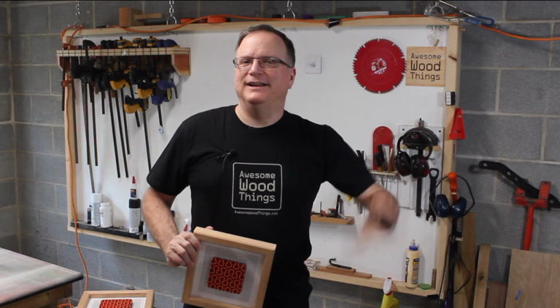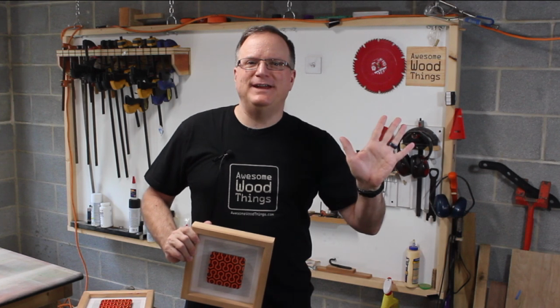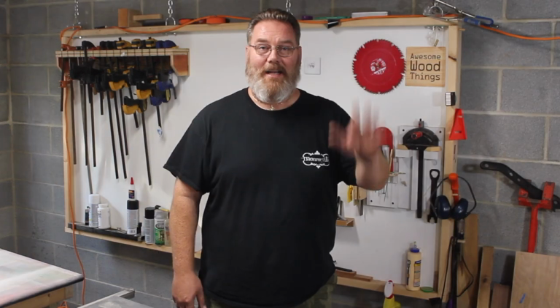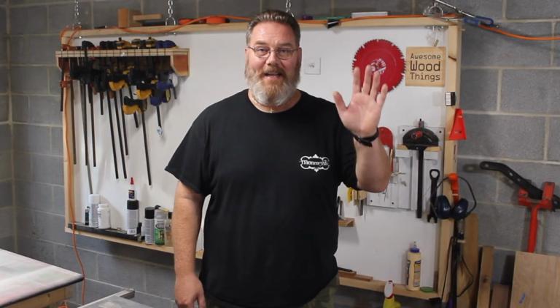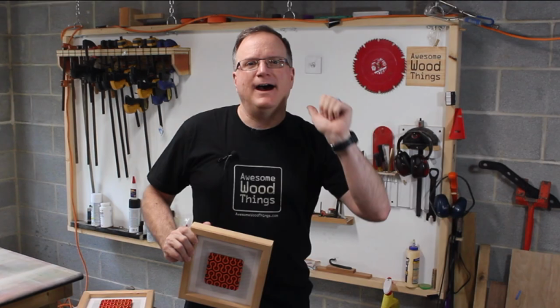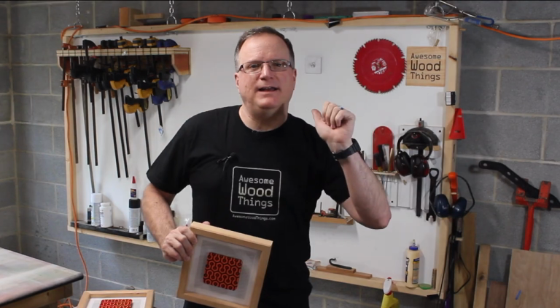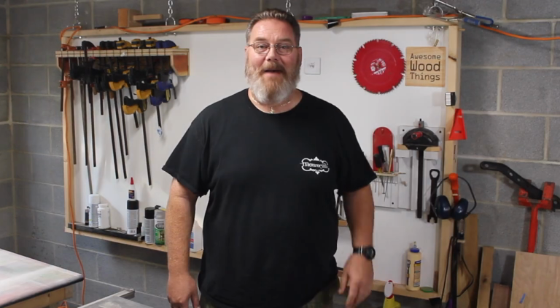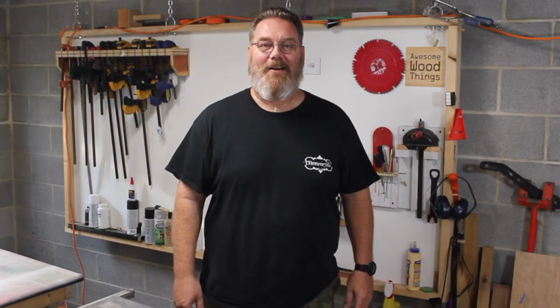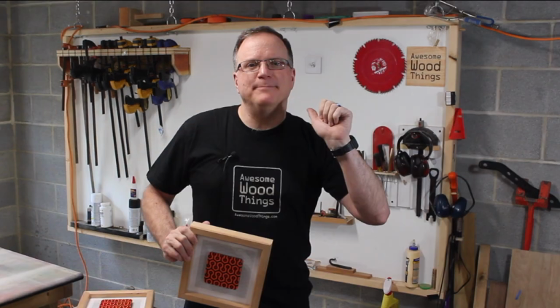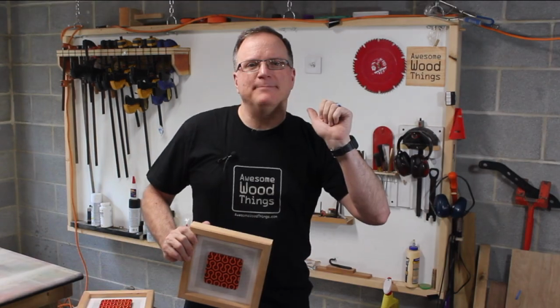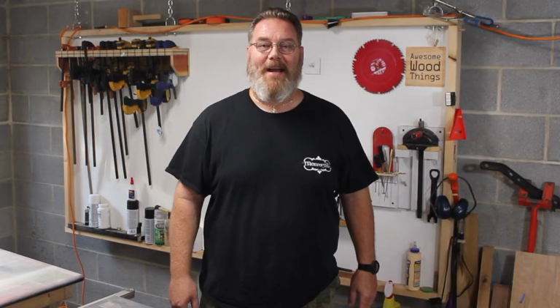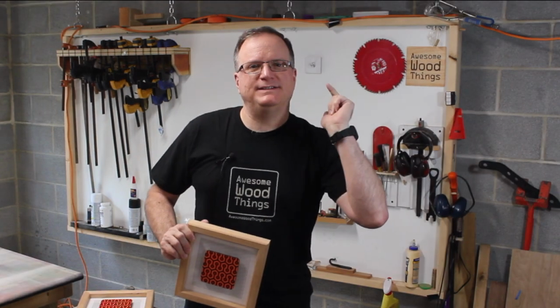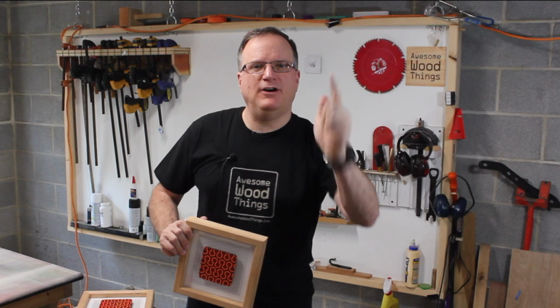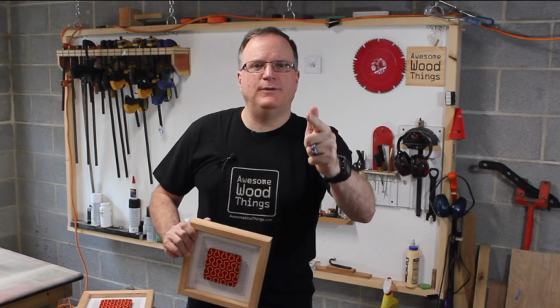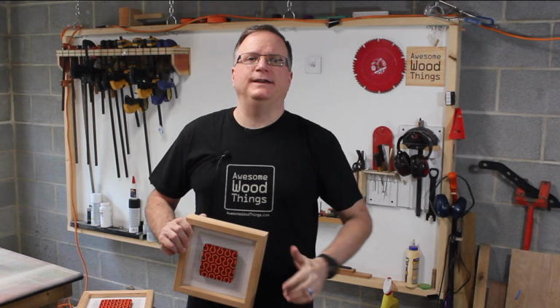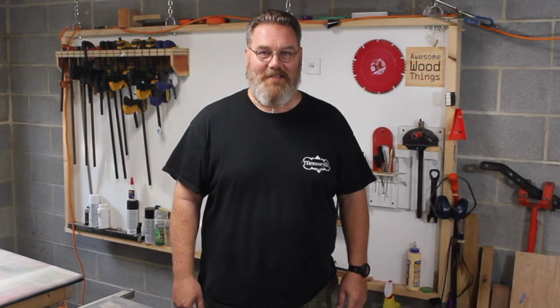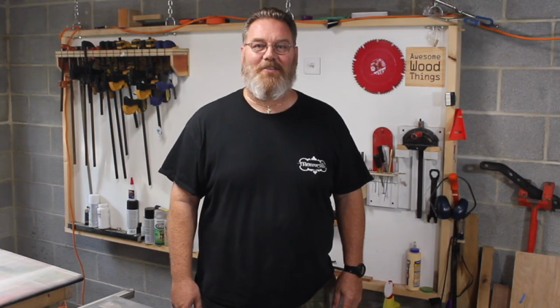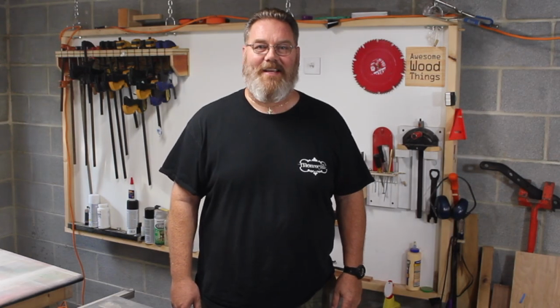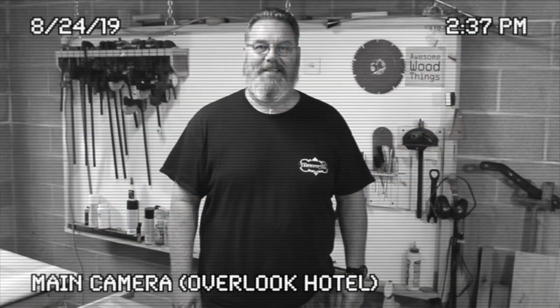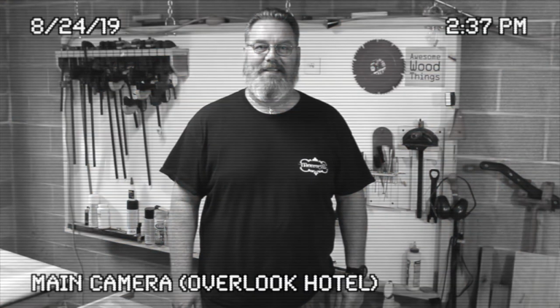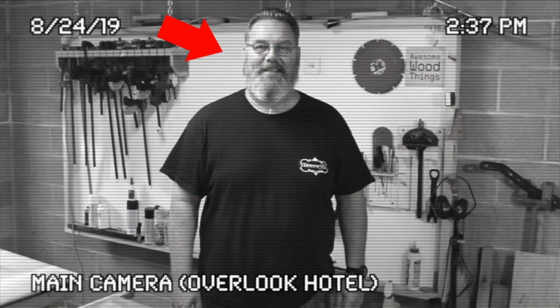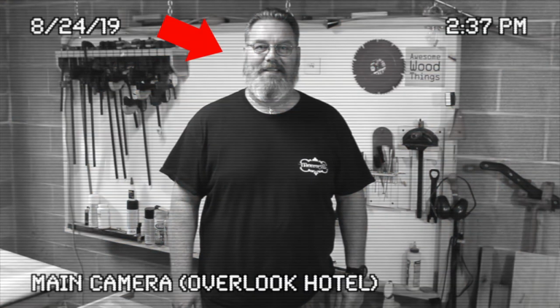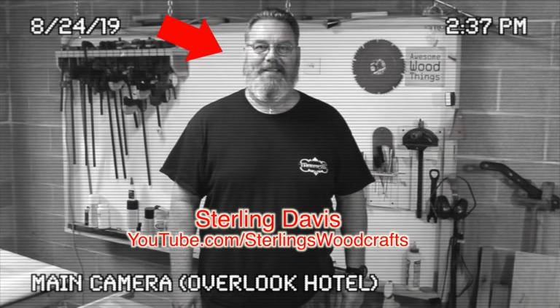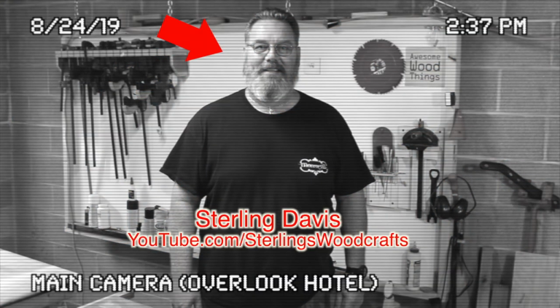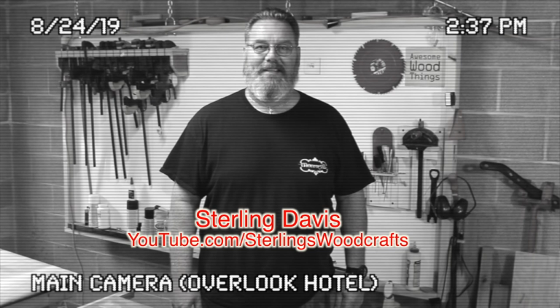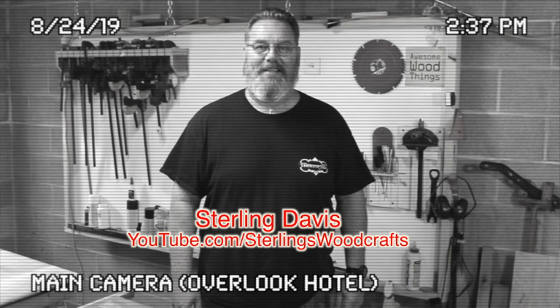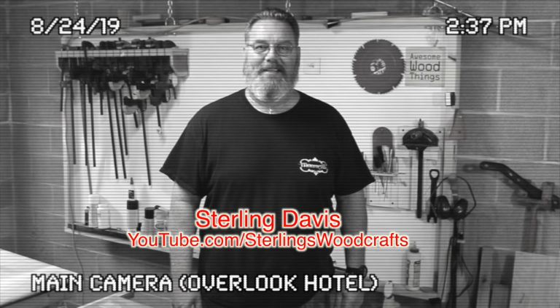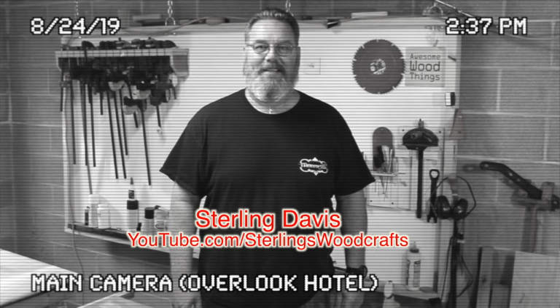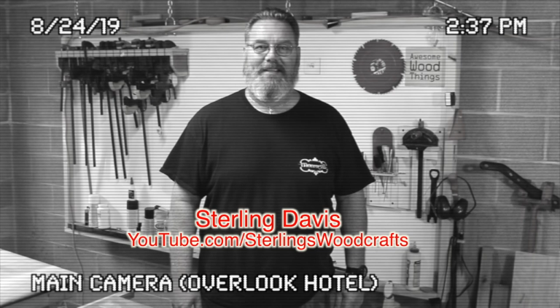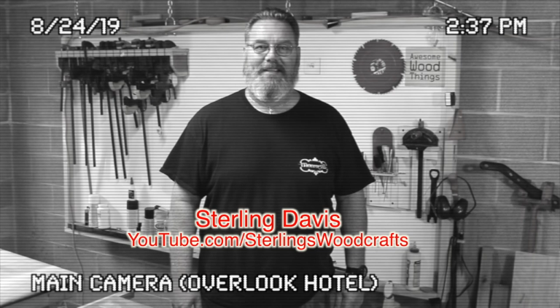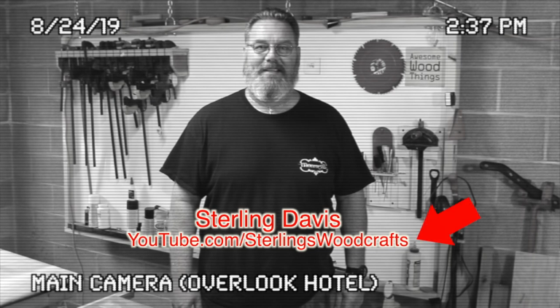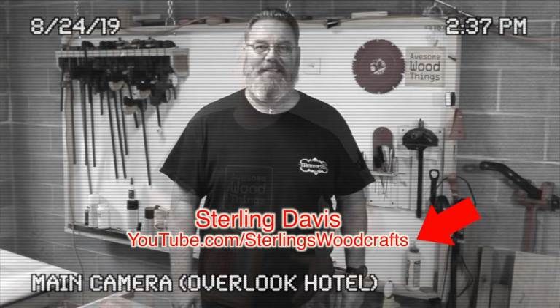Hello Internet. I'm Matt Haas and this is Awesome Wood Things. This is my friend Sterling — he stopped by for a tour. Super nice, very talented. Go check him out.